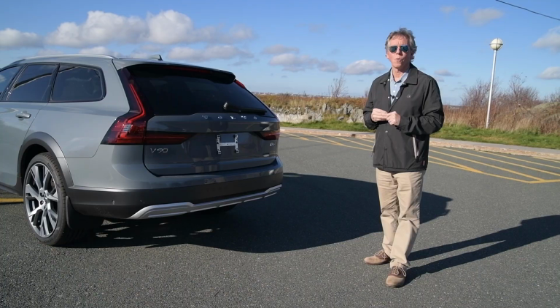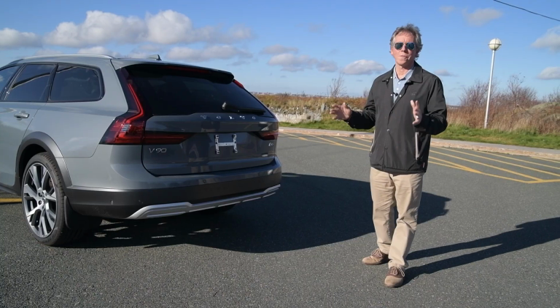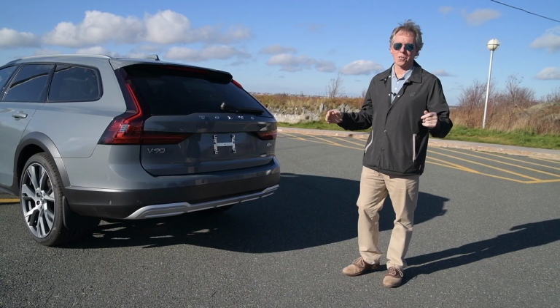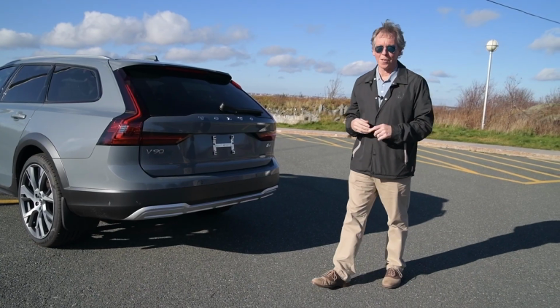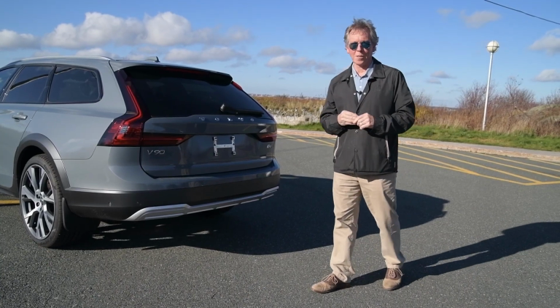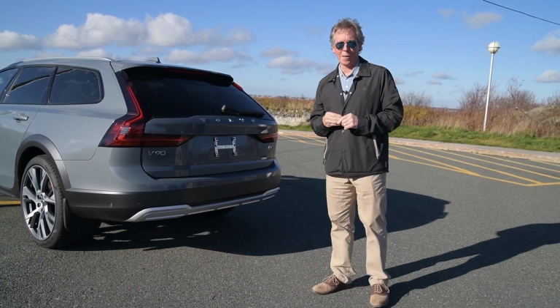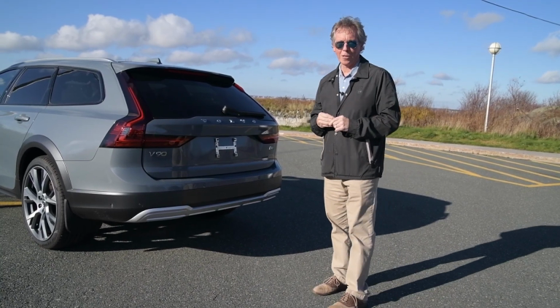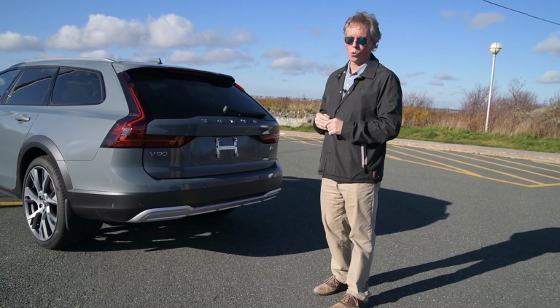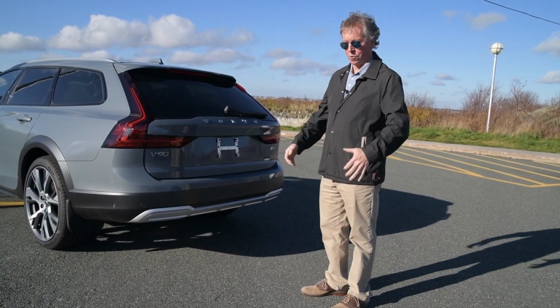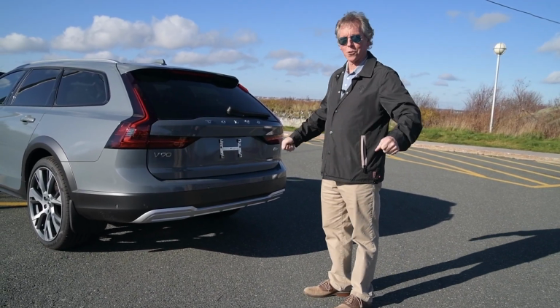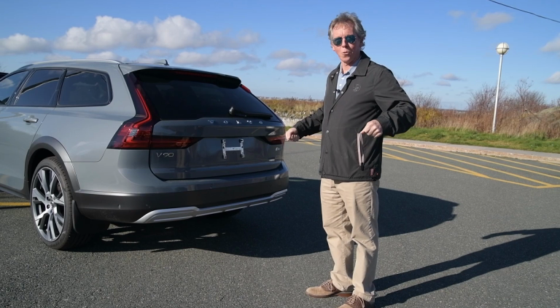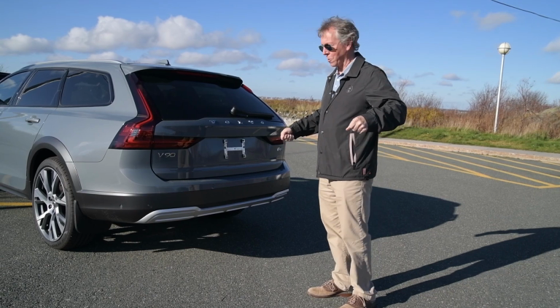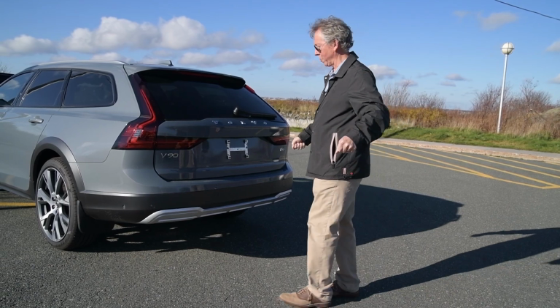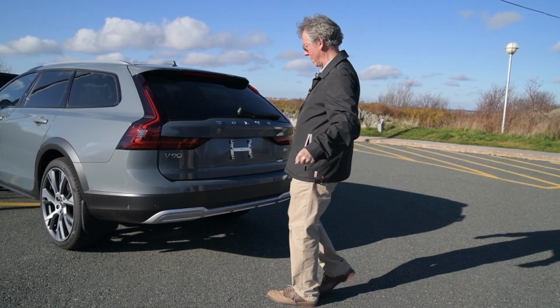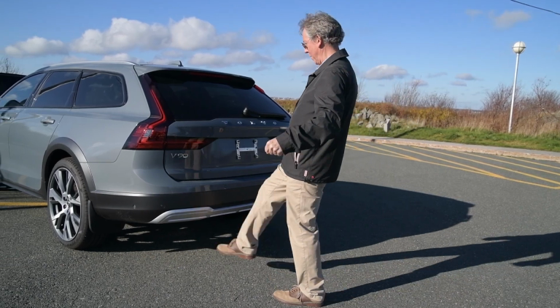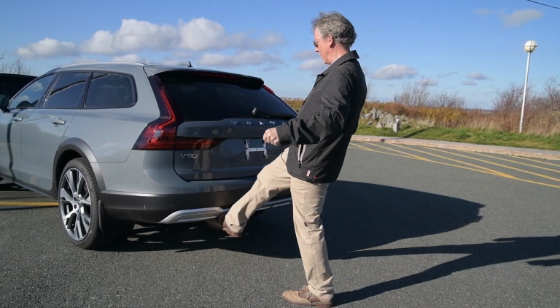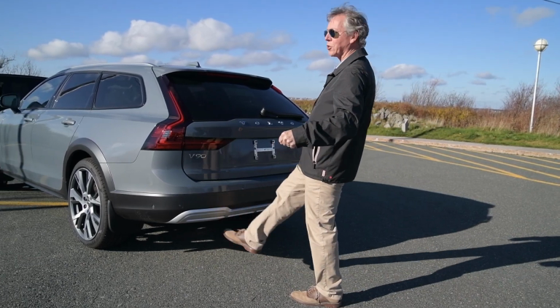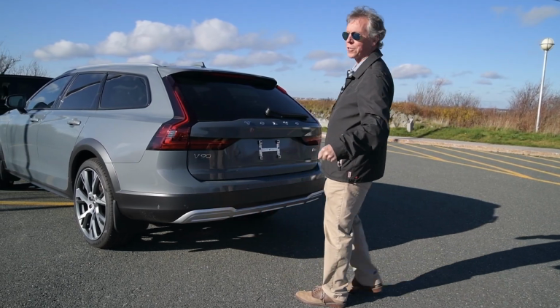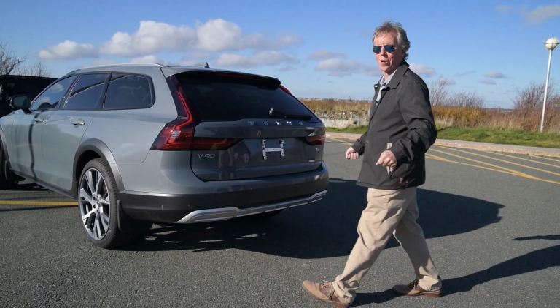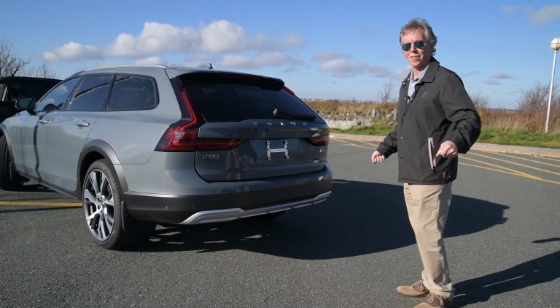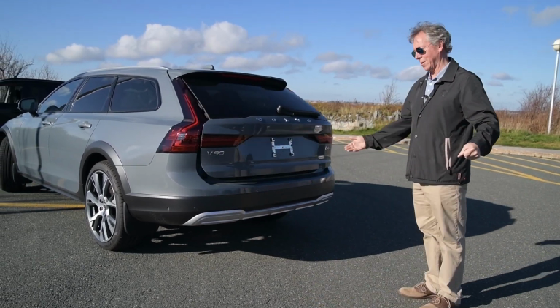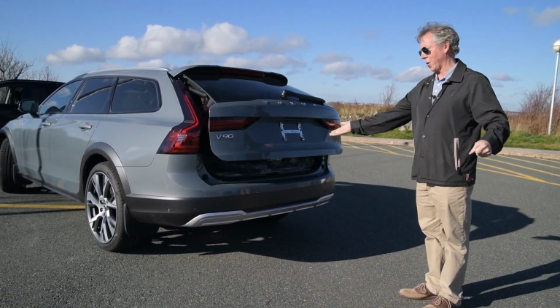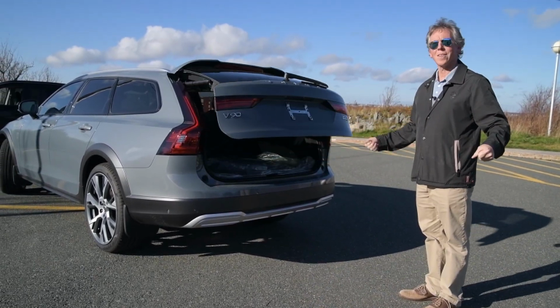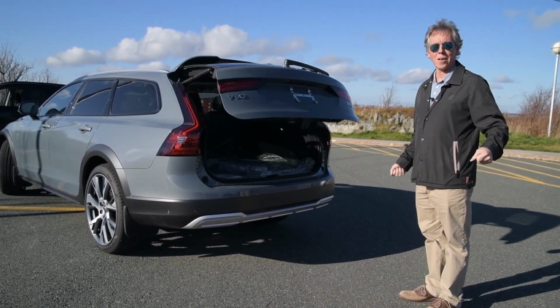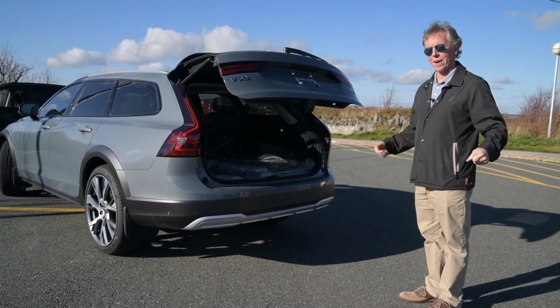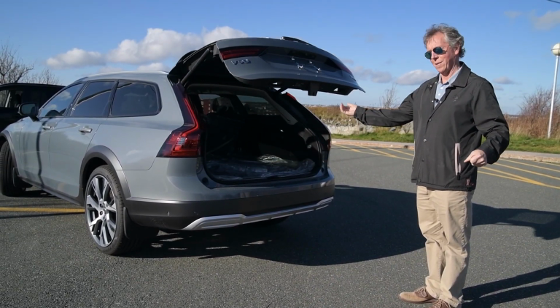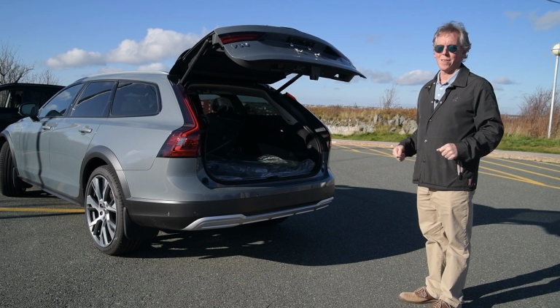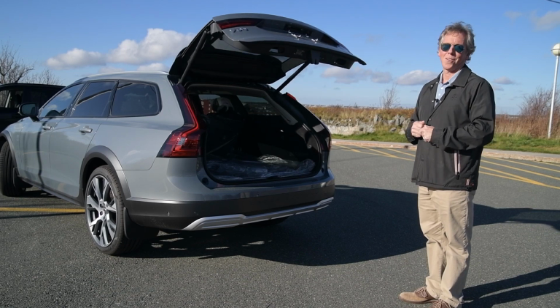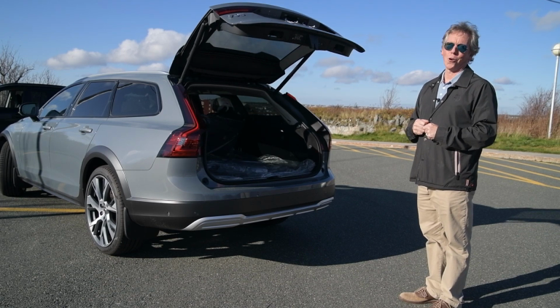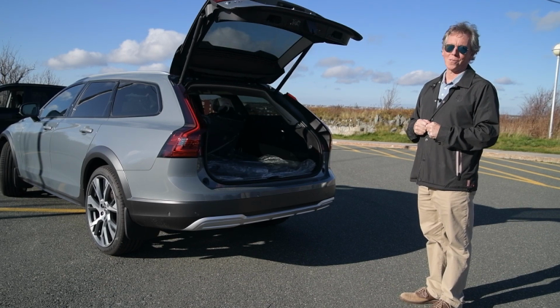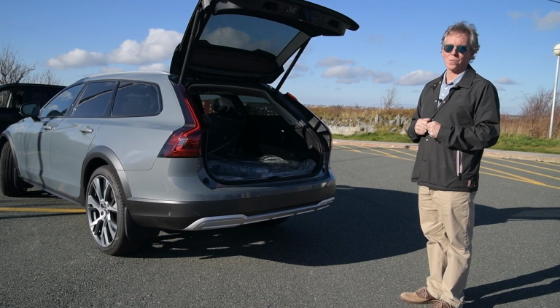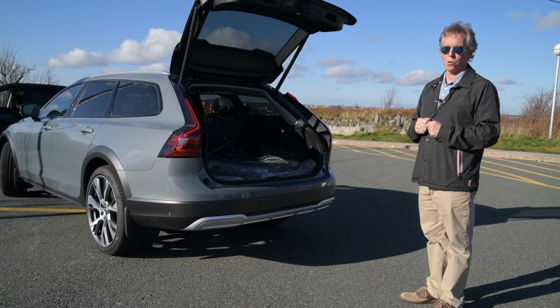One of the features that my customers tell me they really enjoy is when their hands are full with some groceries — they use the gesture tailgate. A simple kick, step back, and it opens. So beautiful.